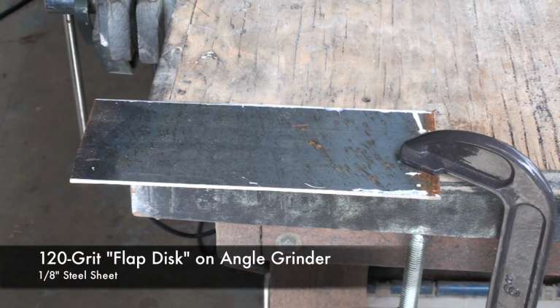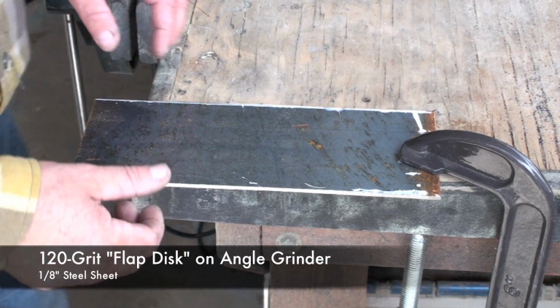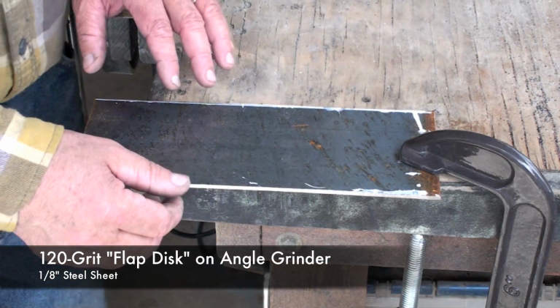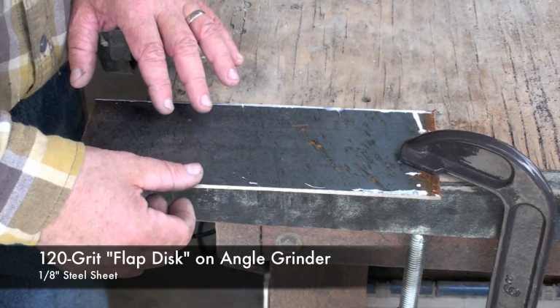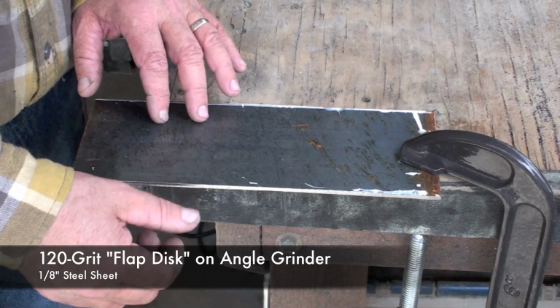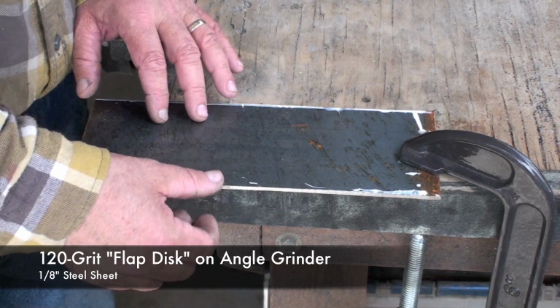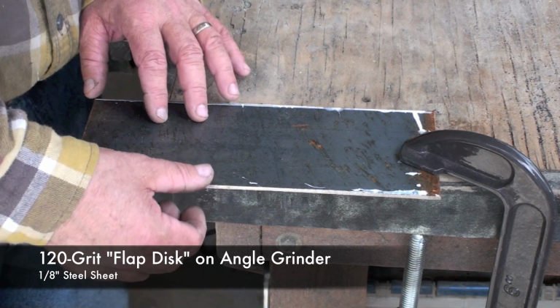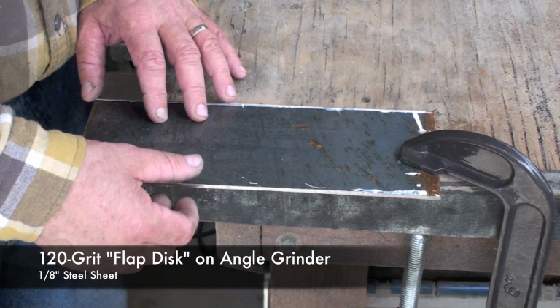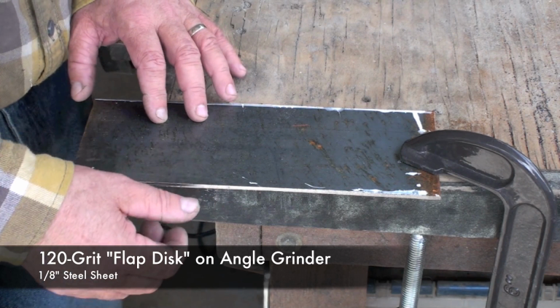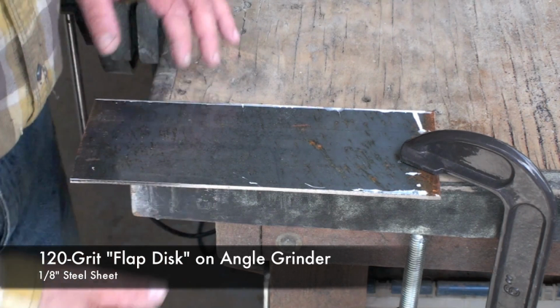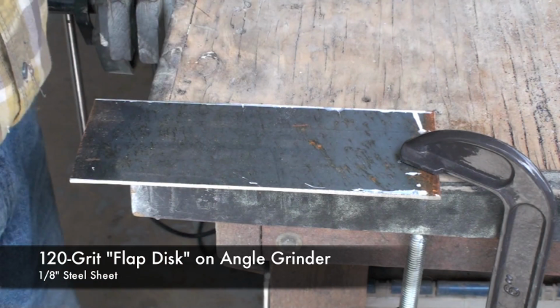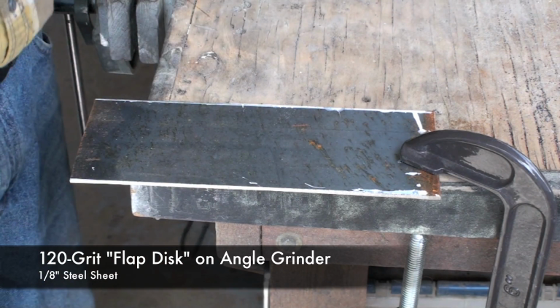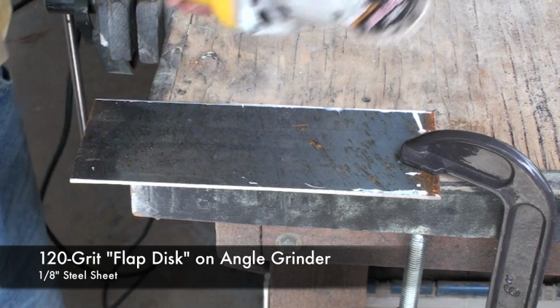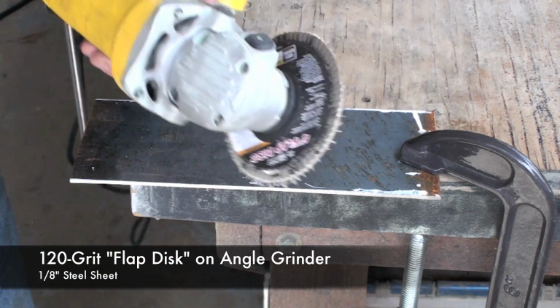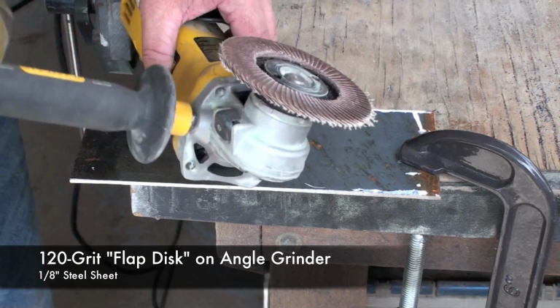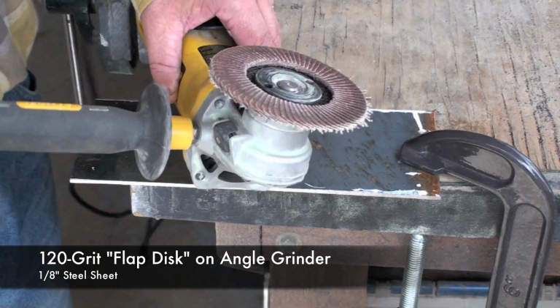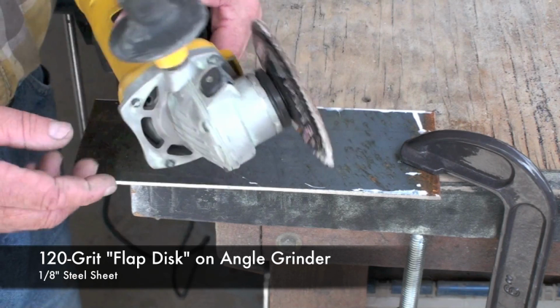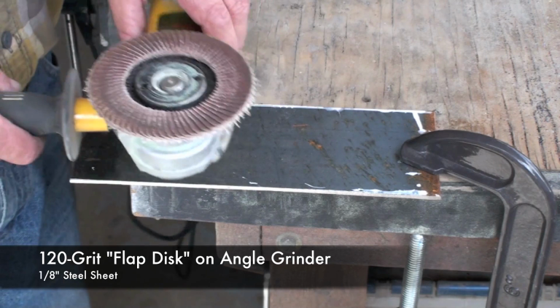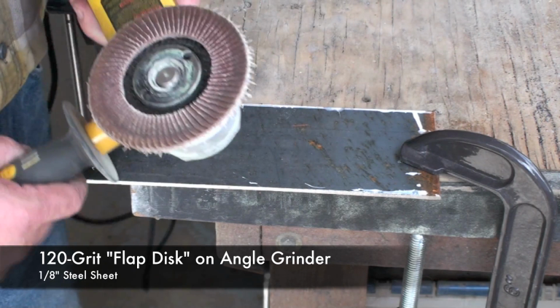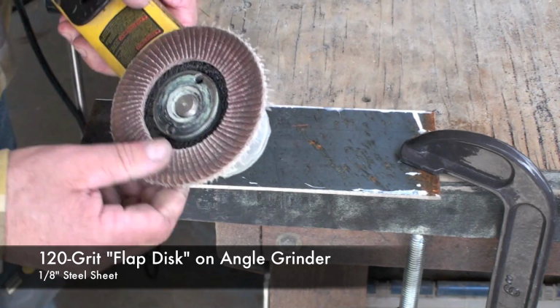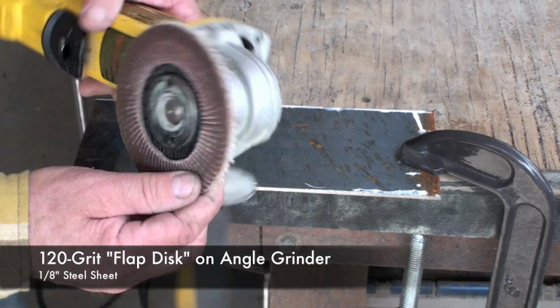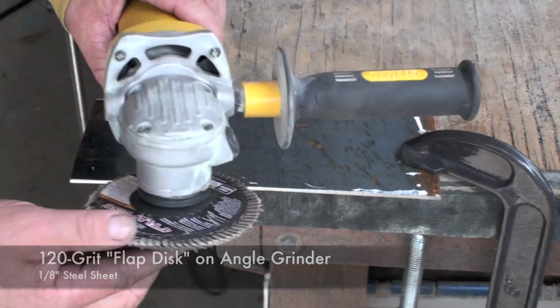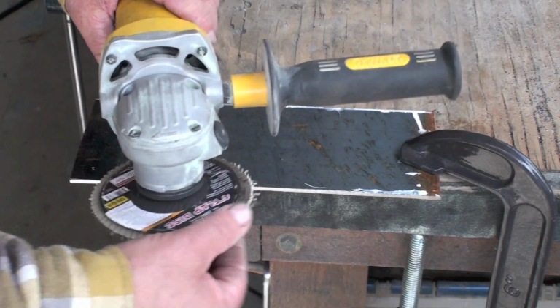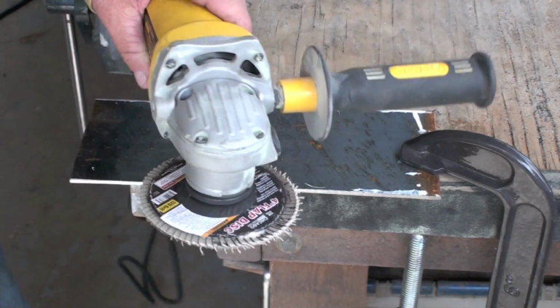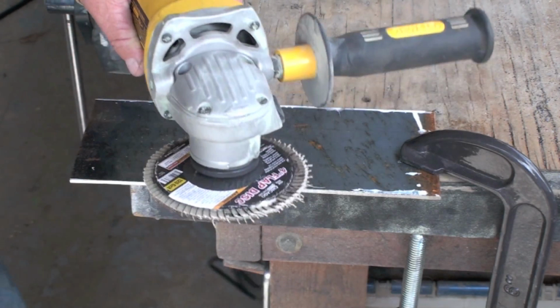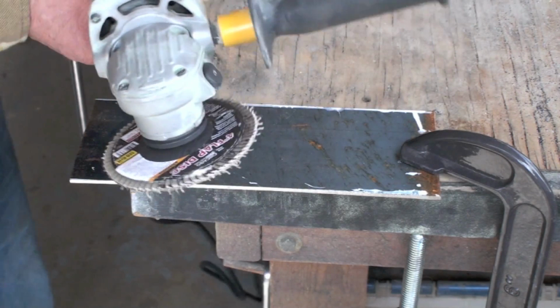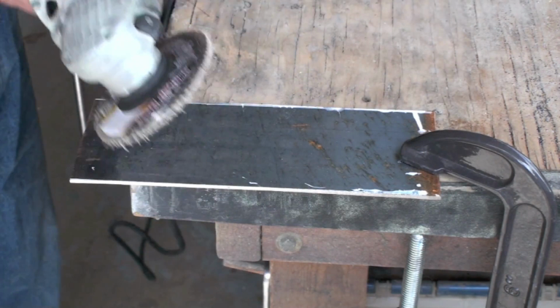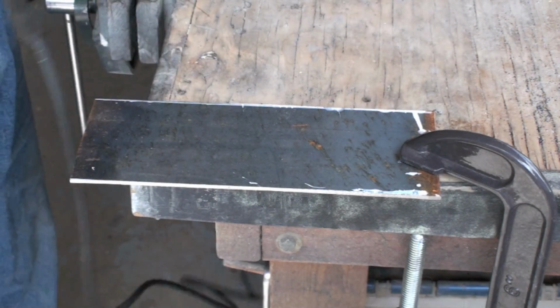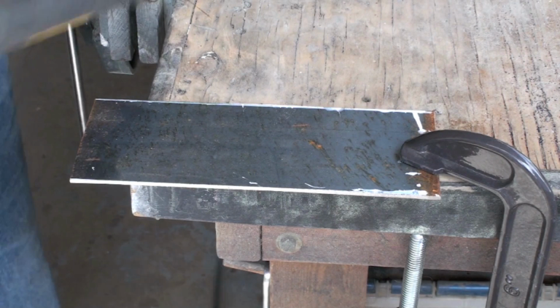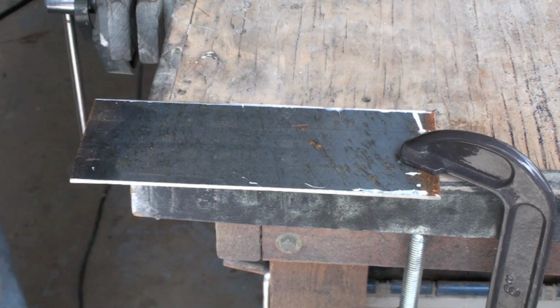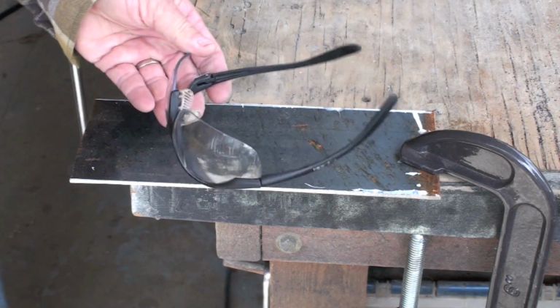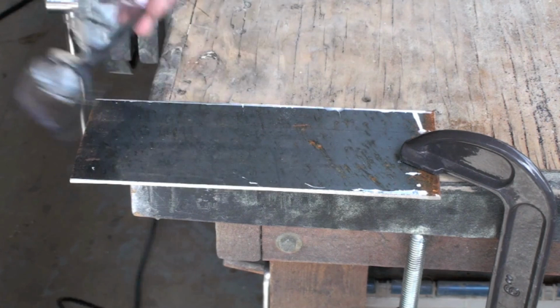After cutting the steel, you're left with a very rough edge. You can take that down quickly with an angle grinder like this. I use a flap disc with 120-grit sandpaper — and don't forget safety glasses.